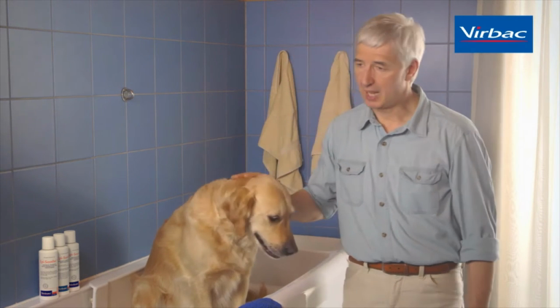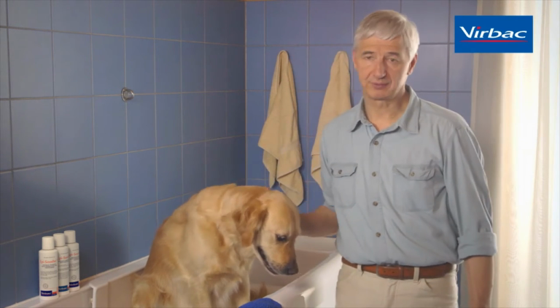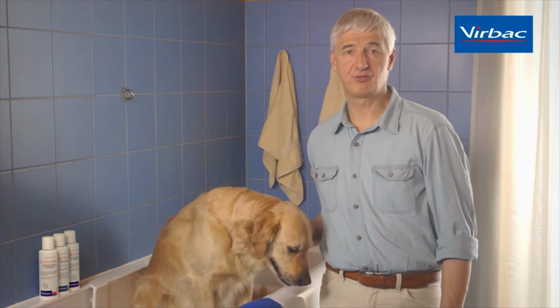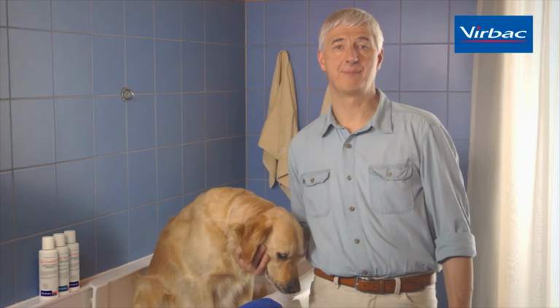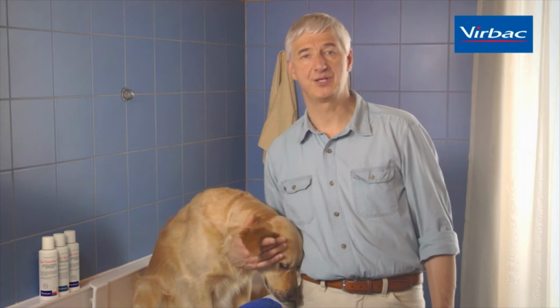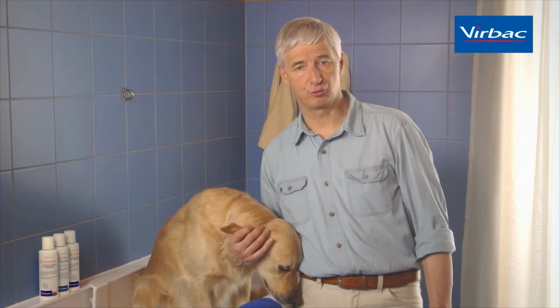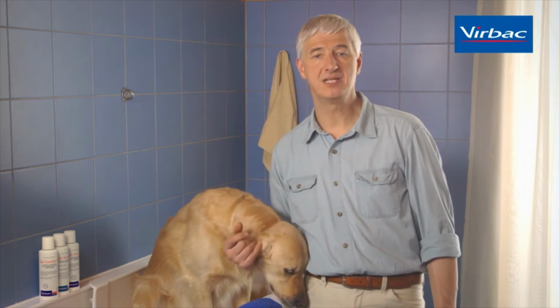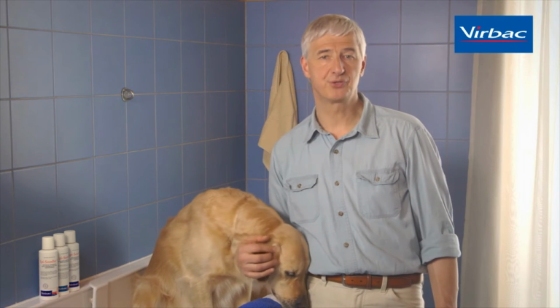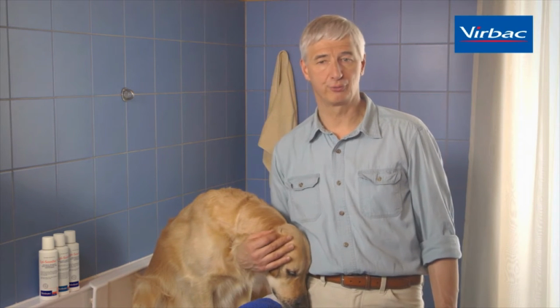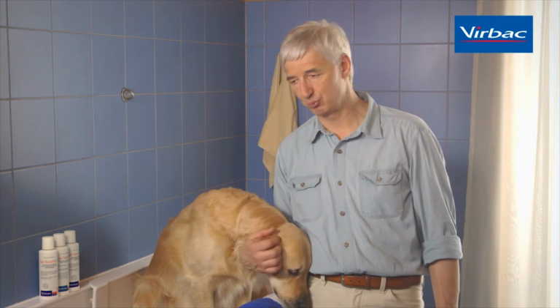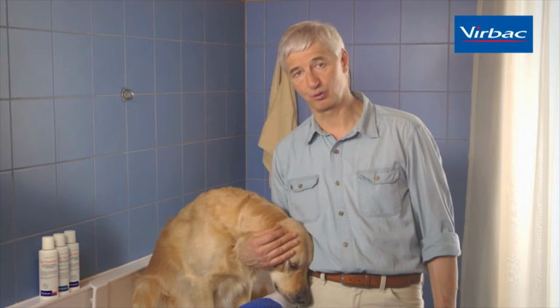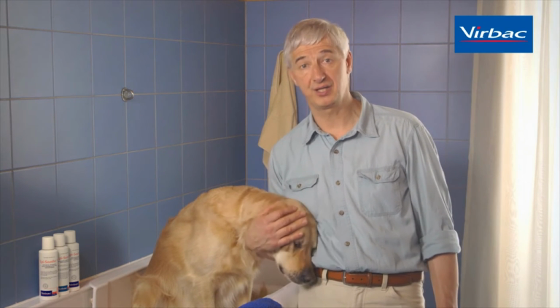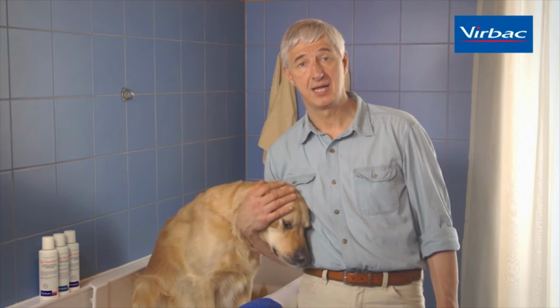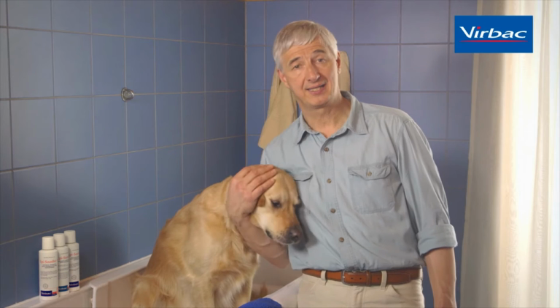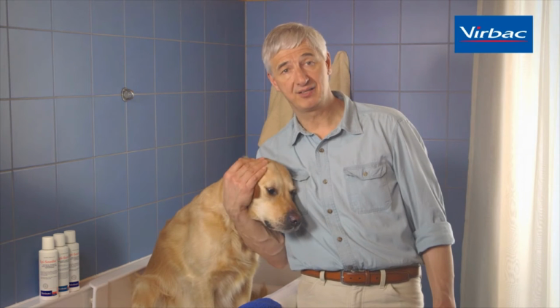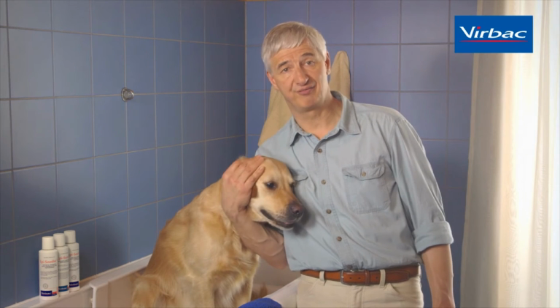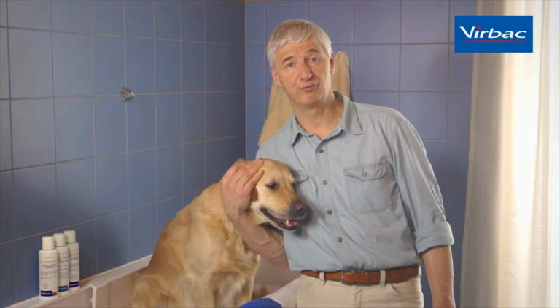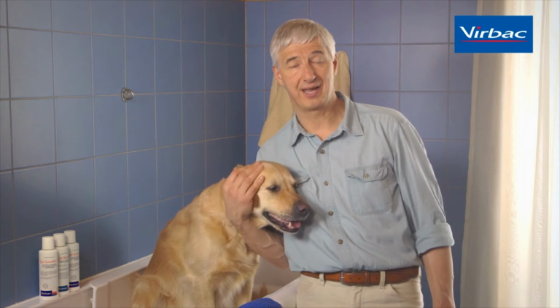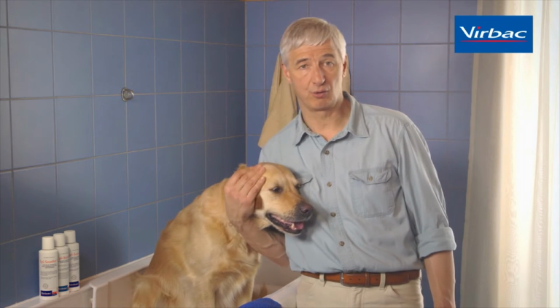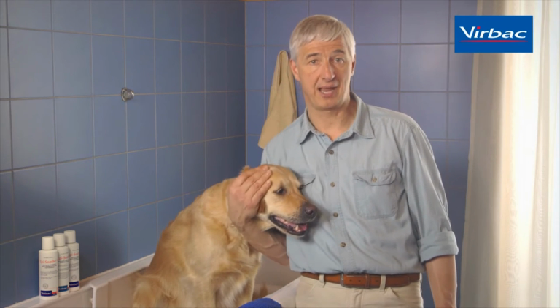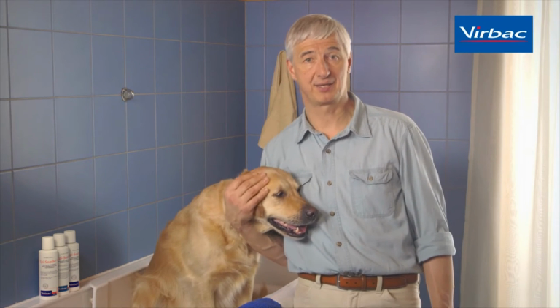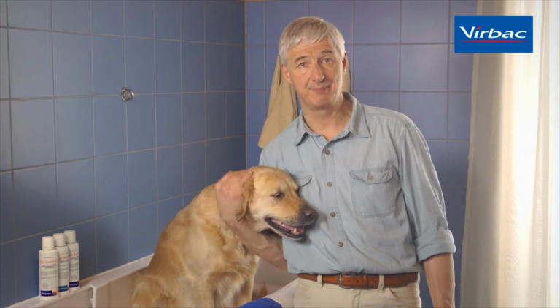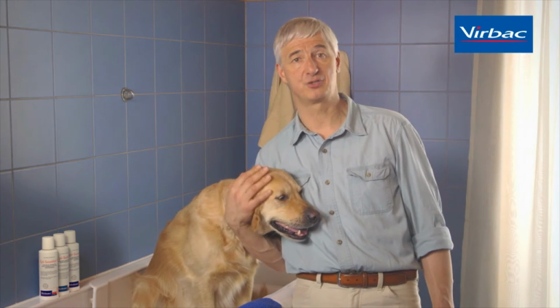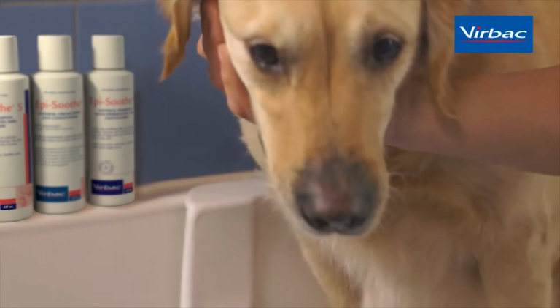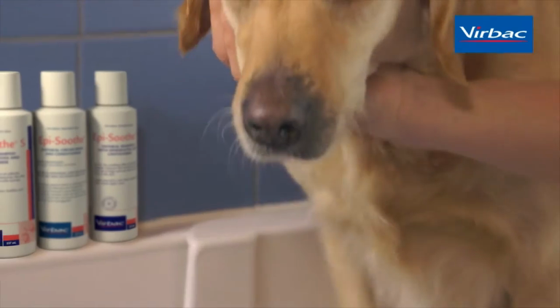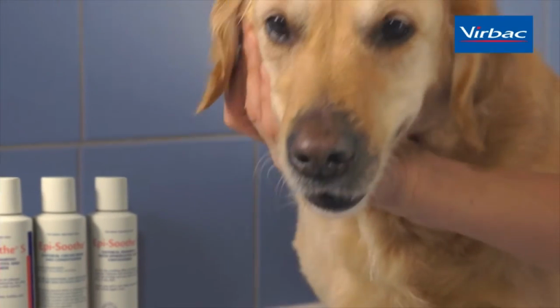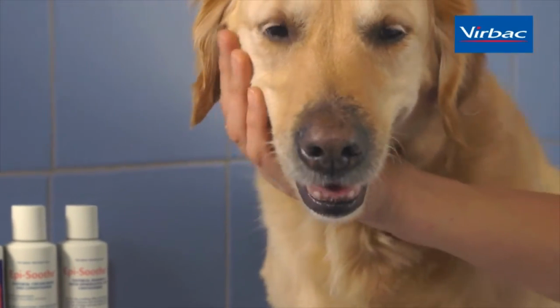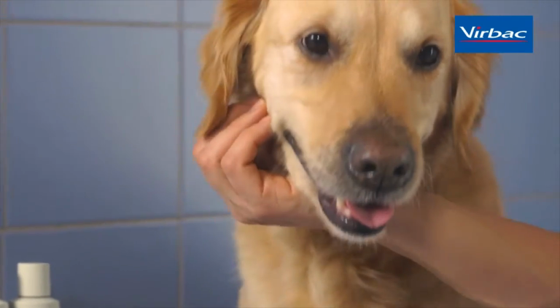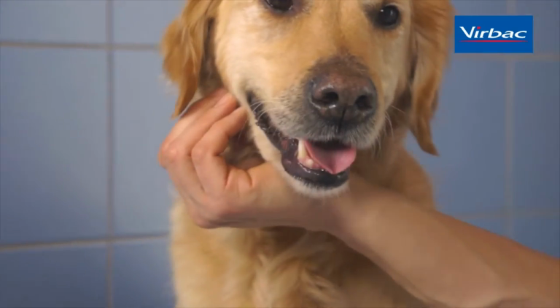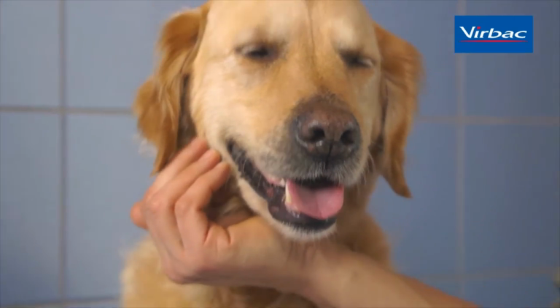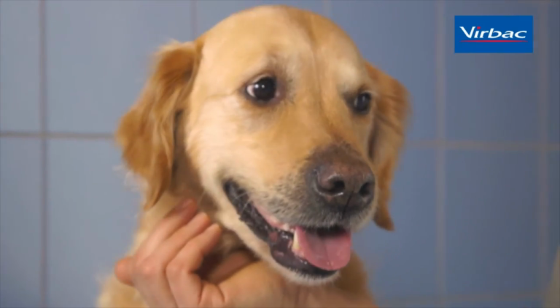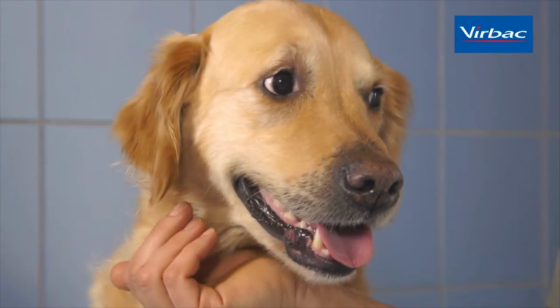And last but not least, remember that we need a certain minimum time for the shampoo to work on the skin. Ten minutes with a very nervous, unhappy dog in a bathtub can seem like an eternity, so it's very useful to have a clock handy to check these times.